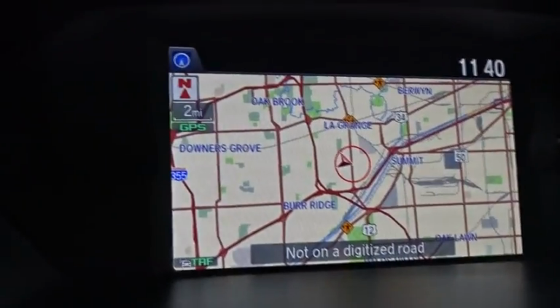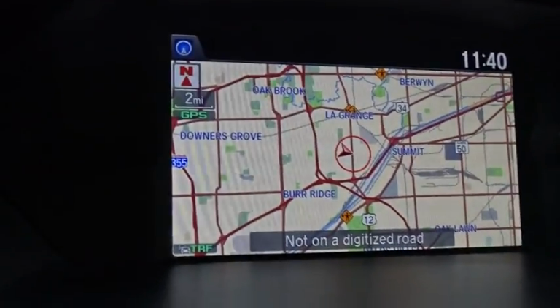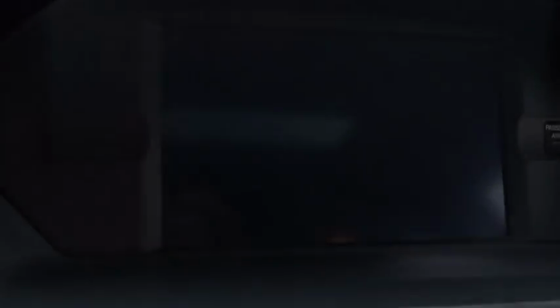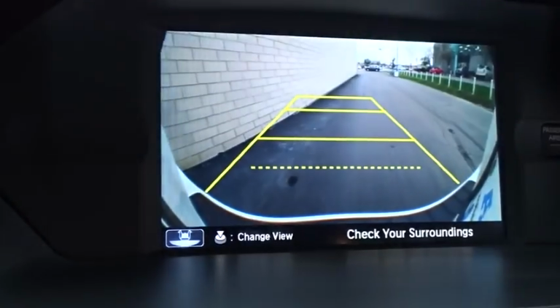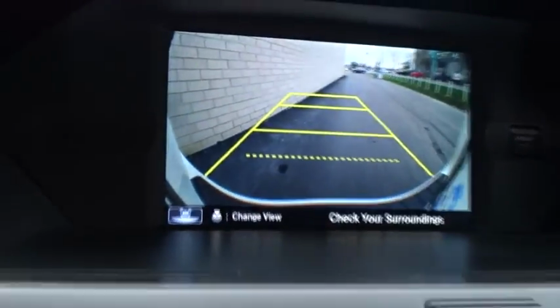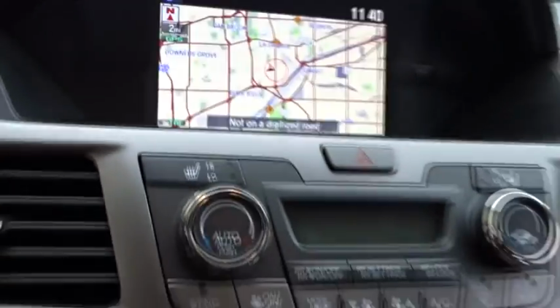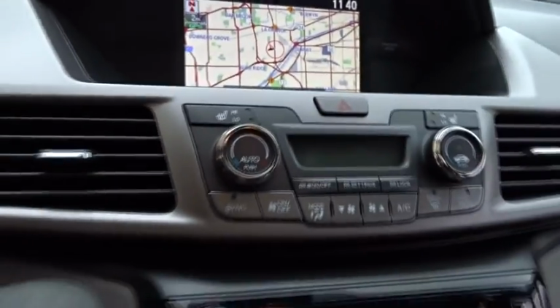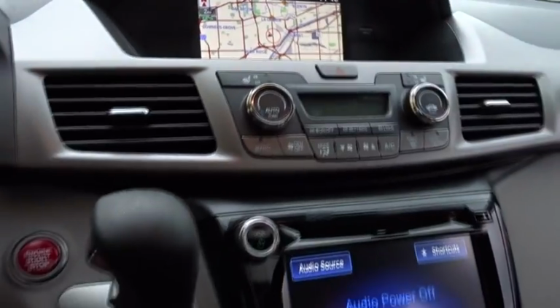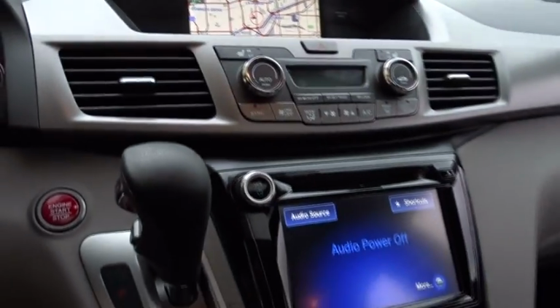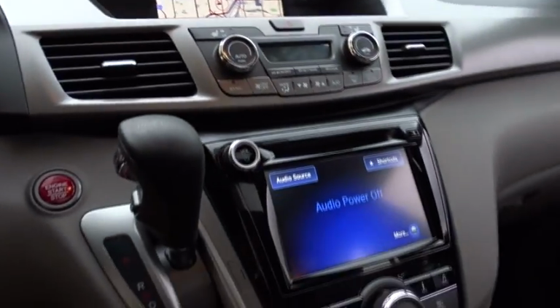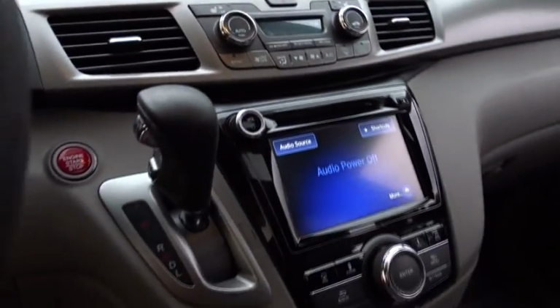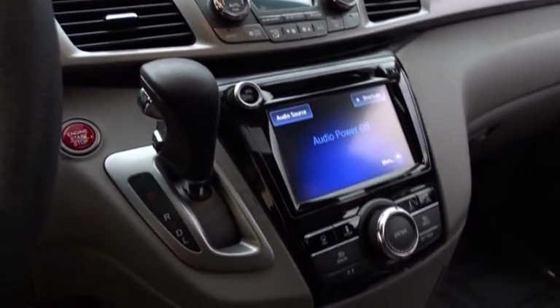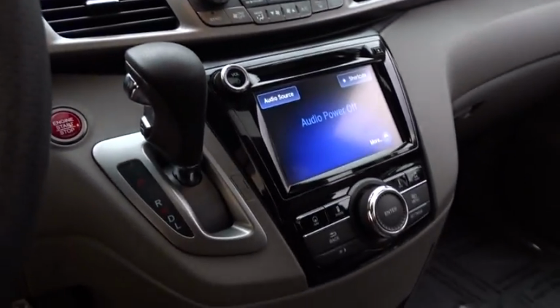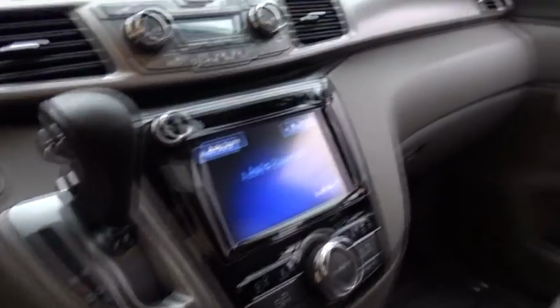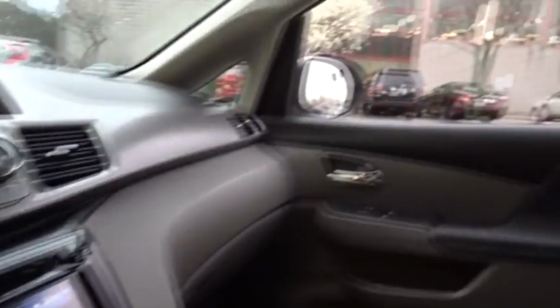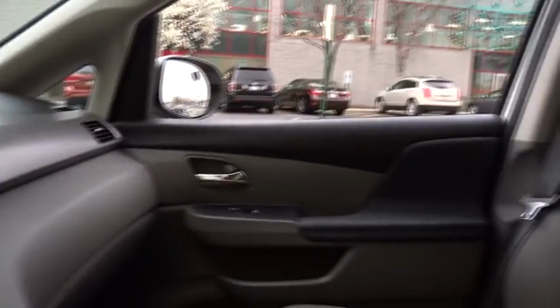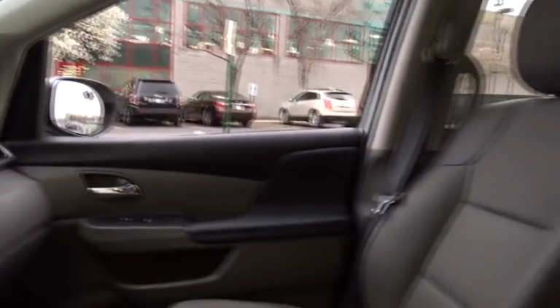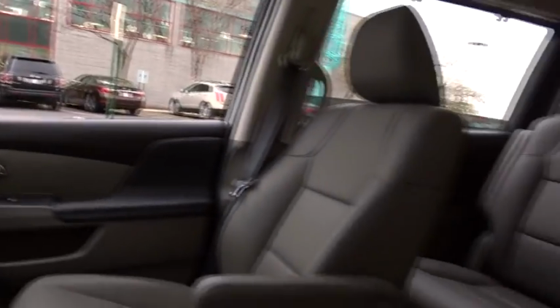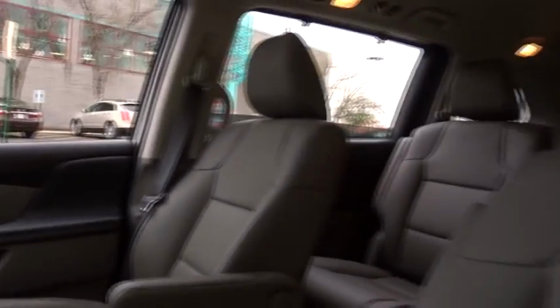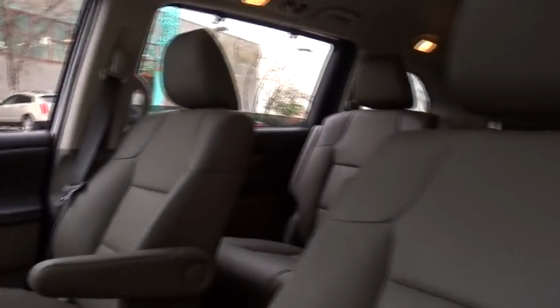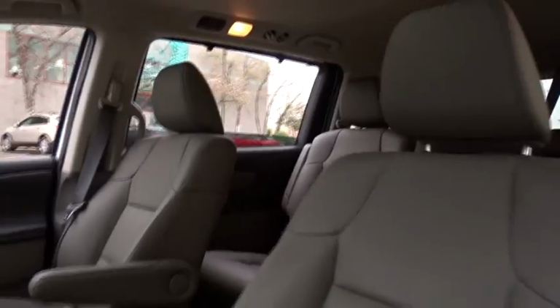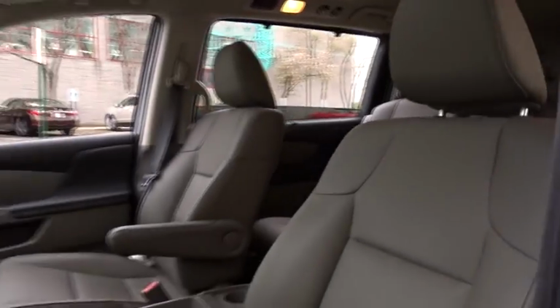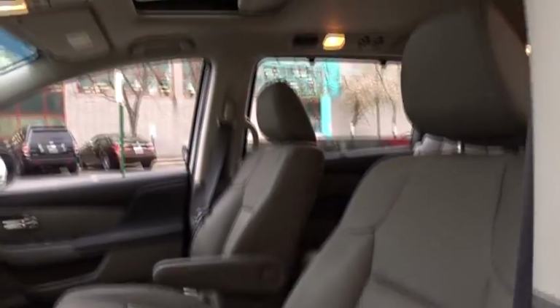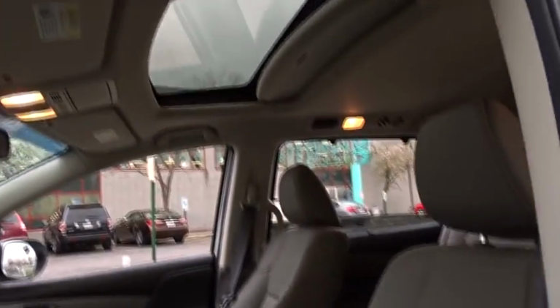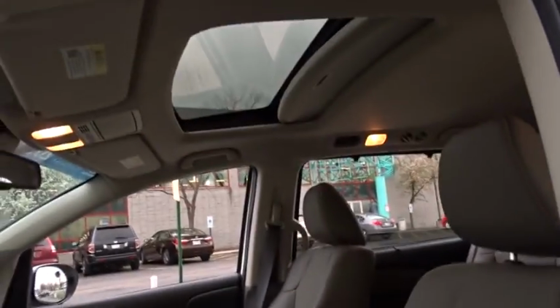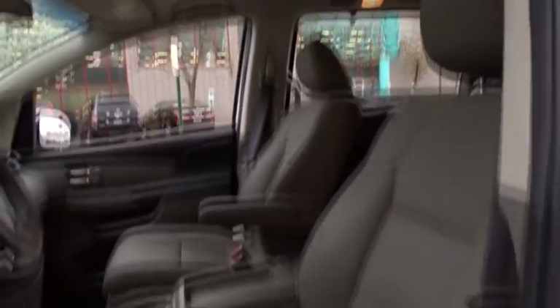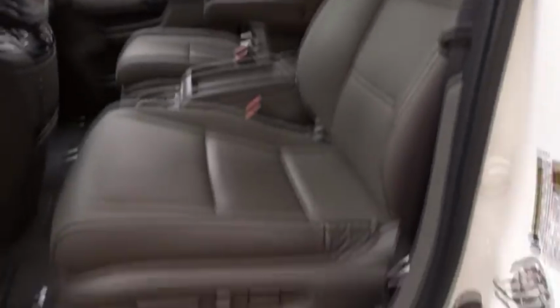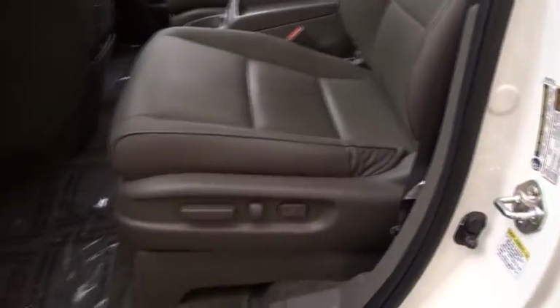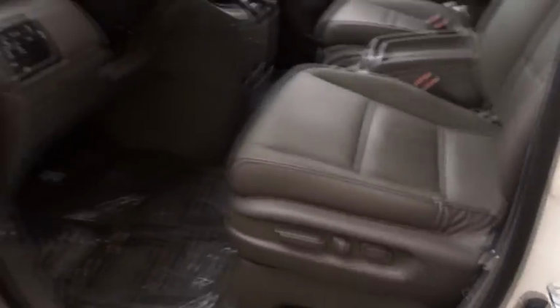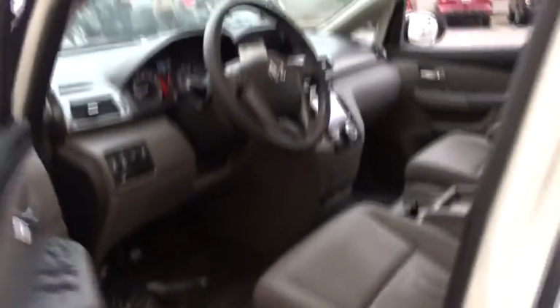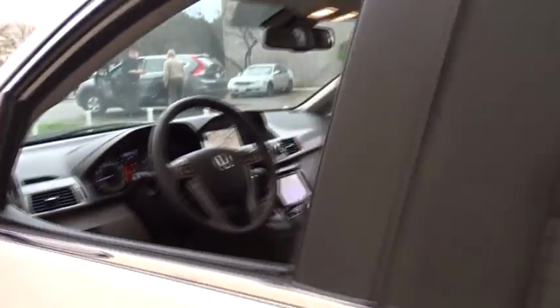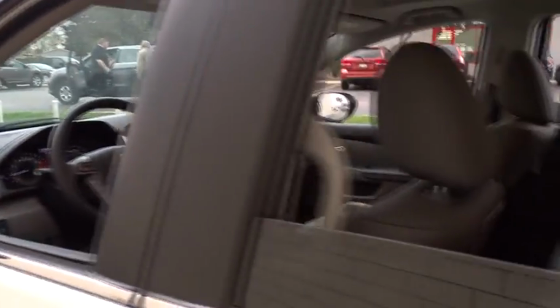Leather-wrapped steering wheel, Bluetooth, power steering, adjustable steering wheel, cruise control, keyless start, aluminum wheels, four-wheel disc brakes, hard disk drive media storage, auto-dimming rear view mirror.